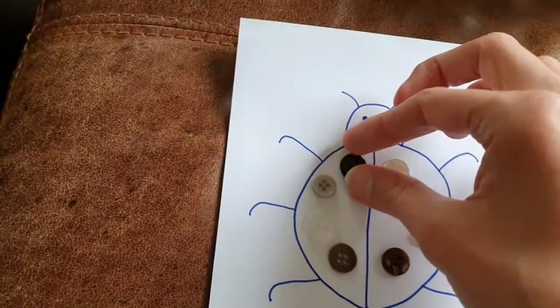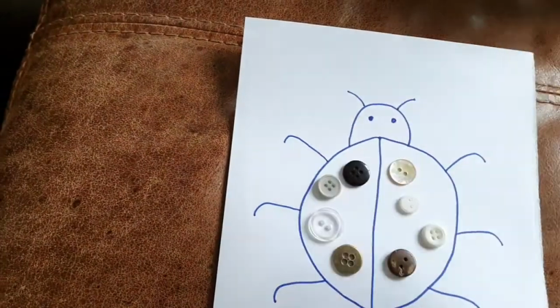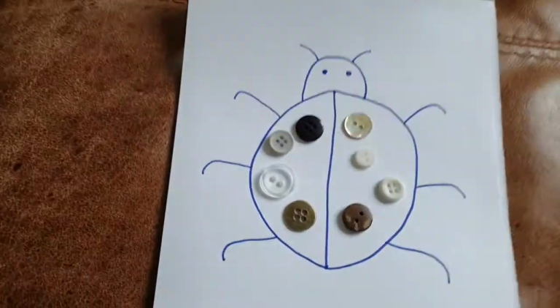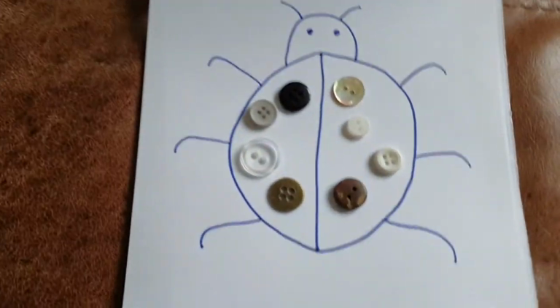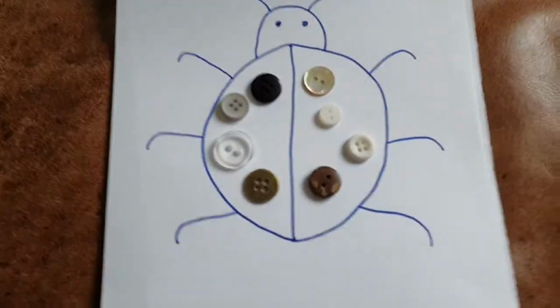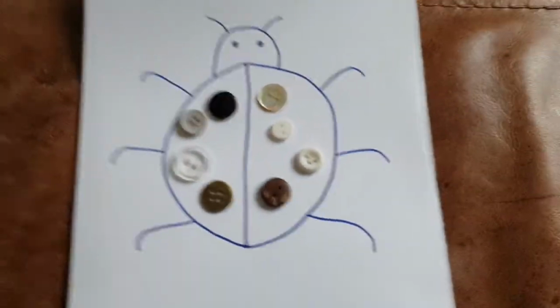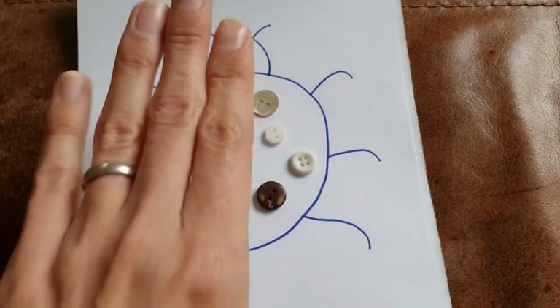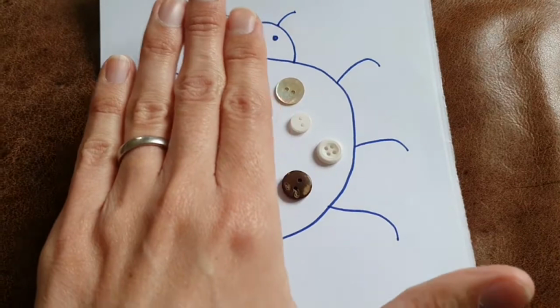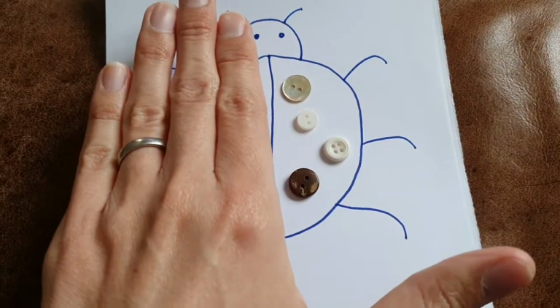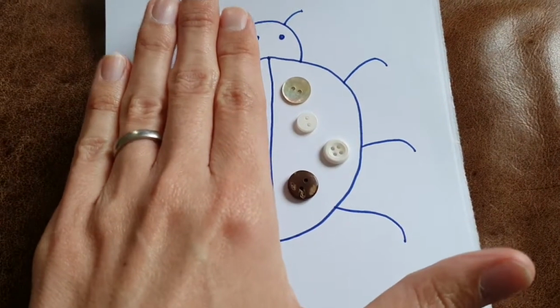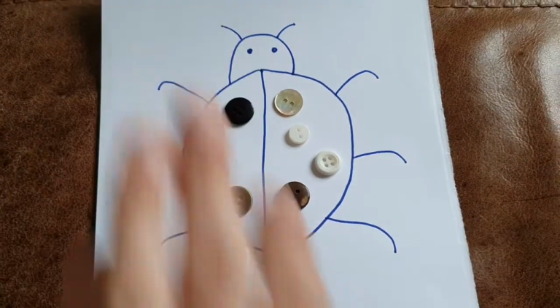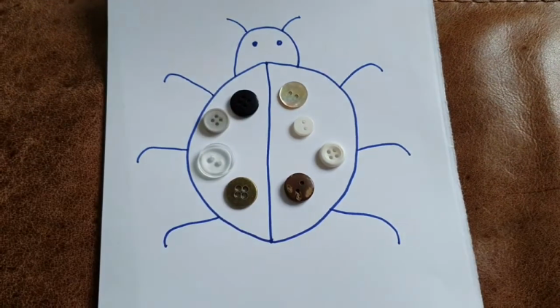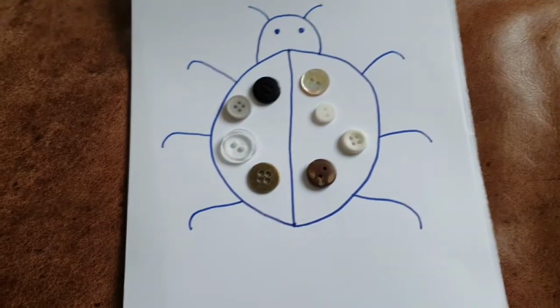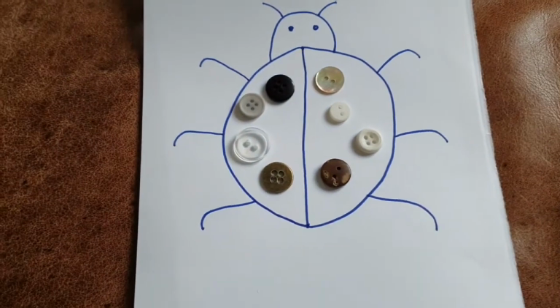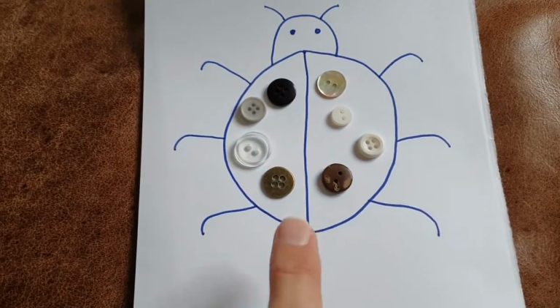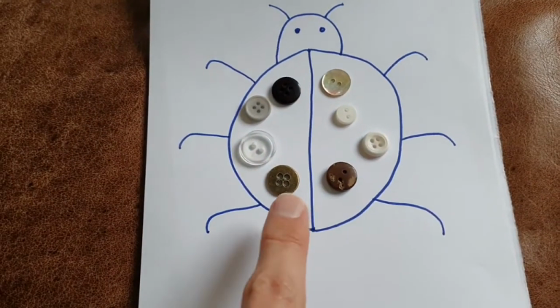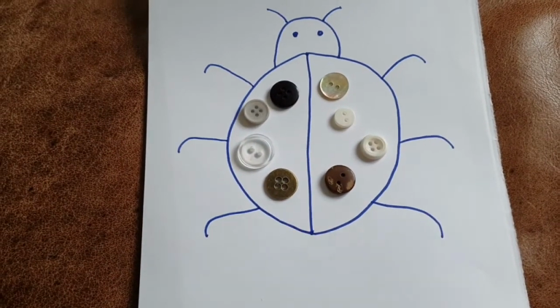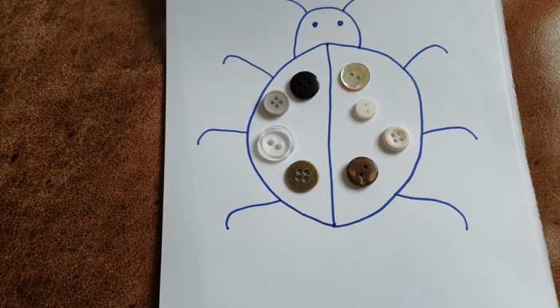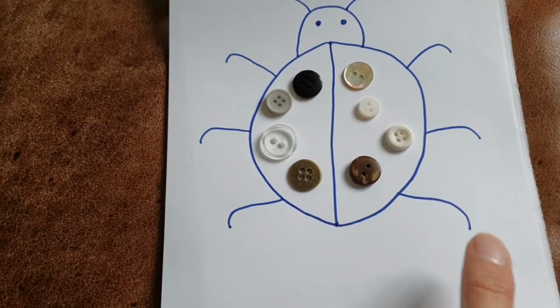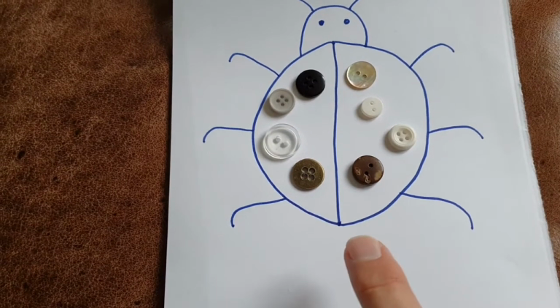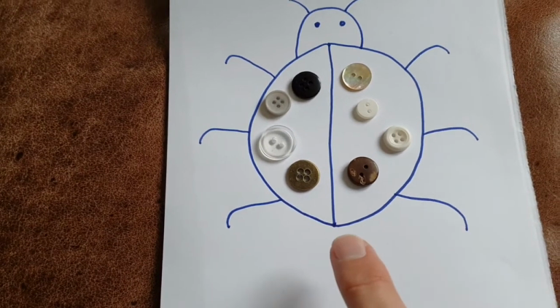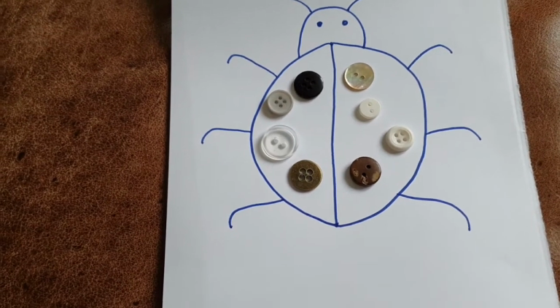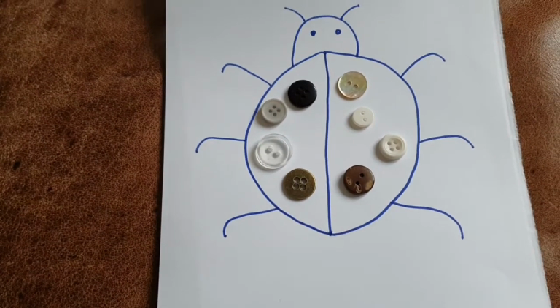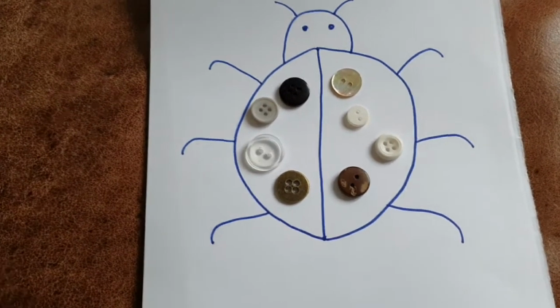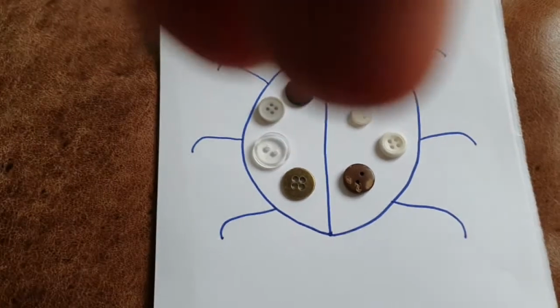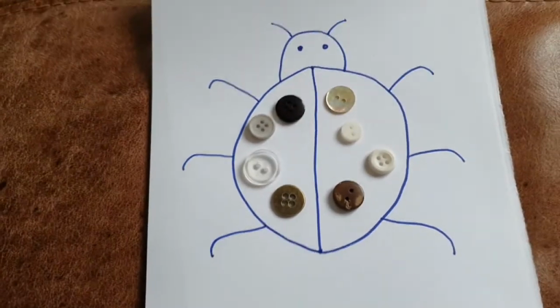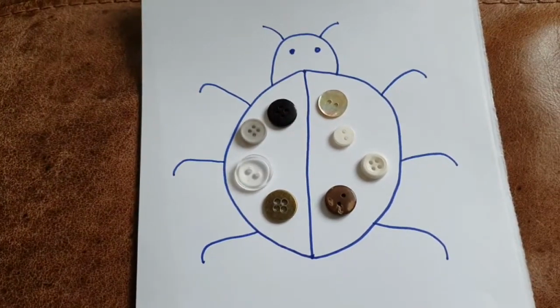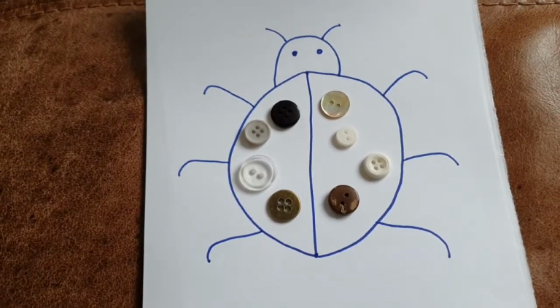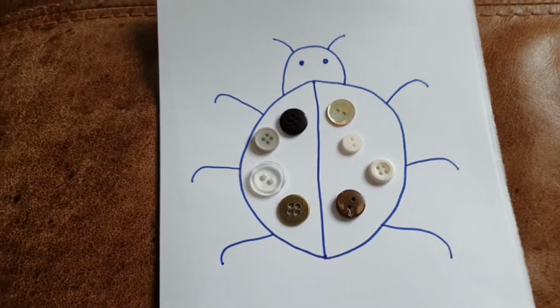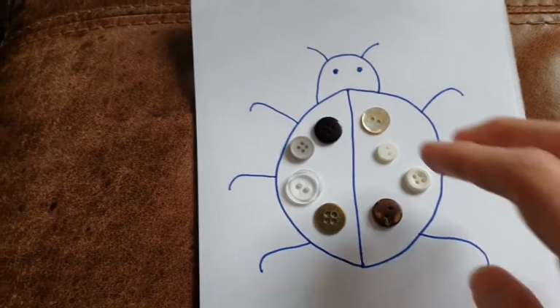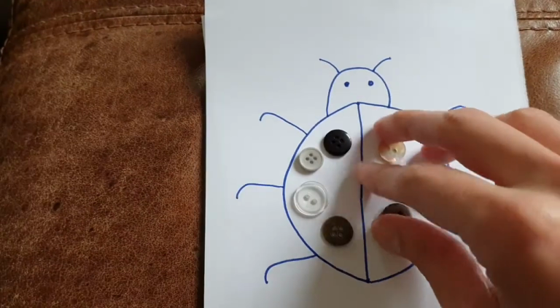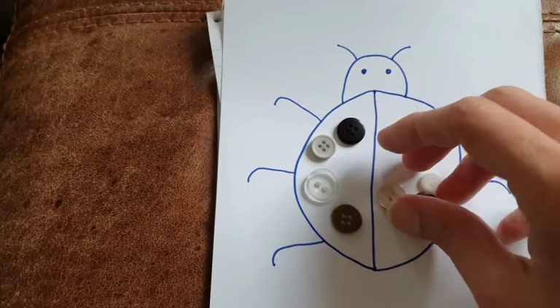You can ask questions about how many we had before. We had four, and then how many did we add? We added another four. So double four is eight — well done! You can have fun exploring different doubles.